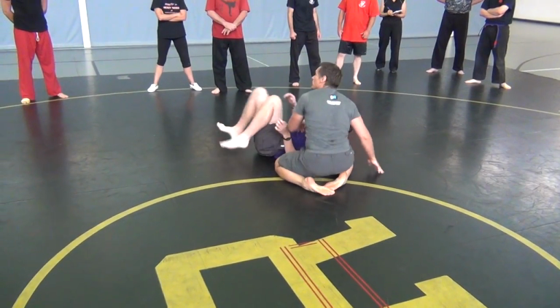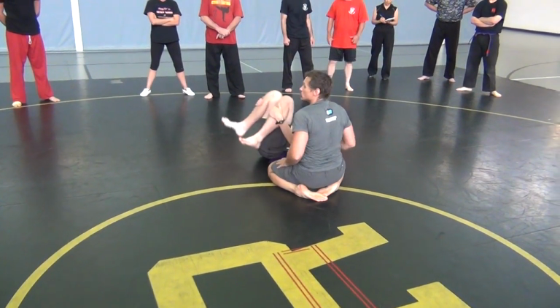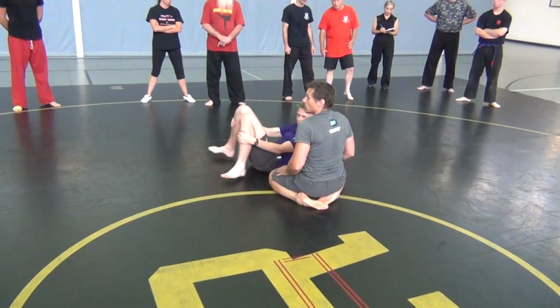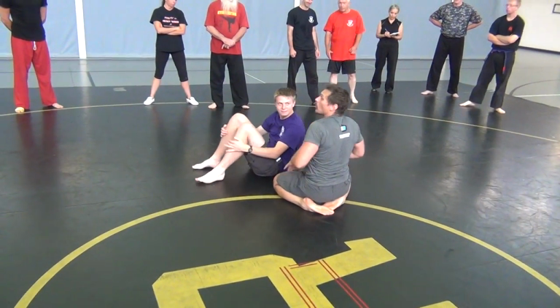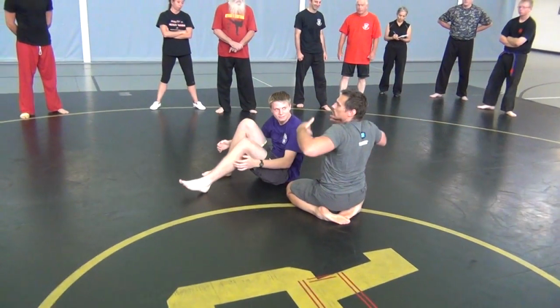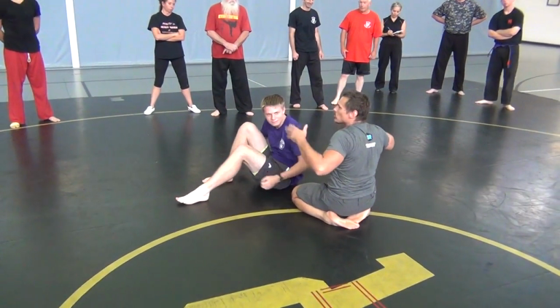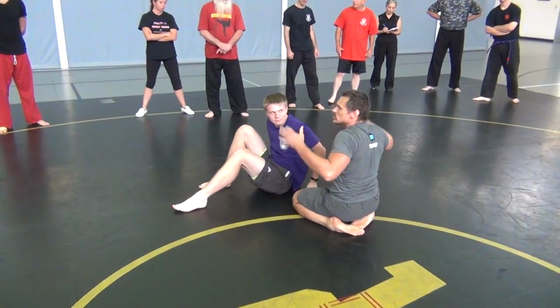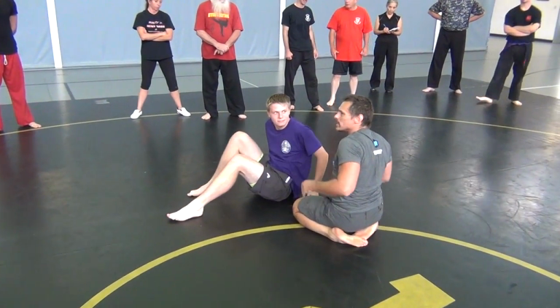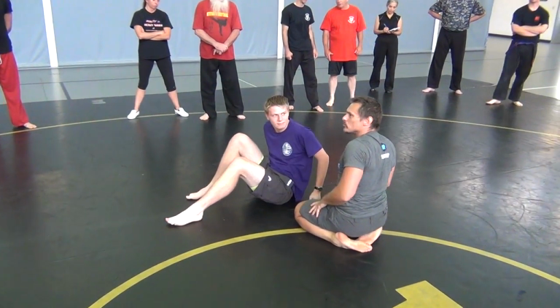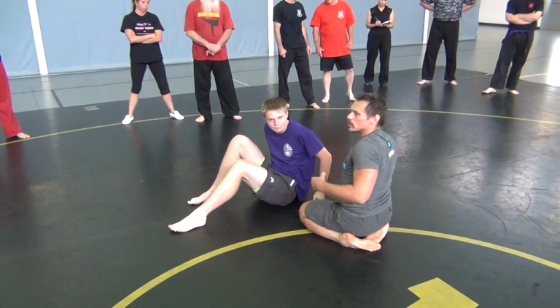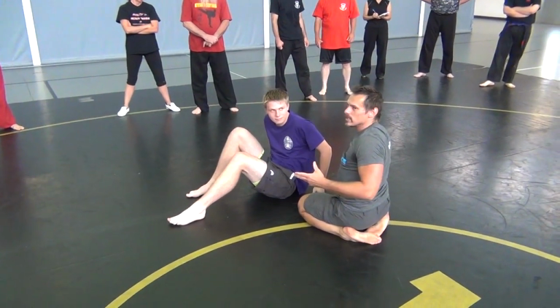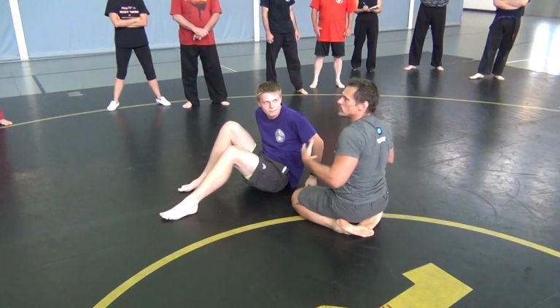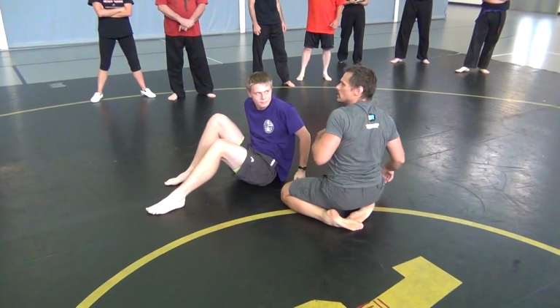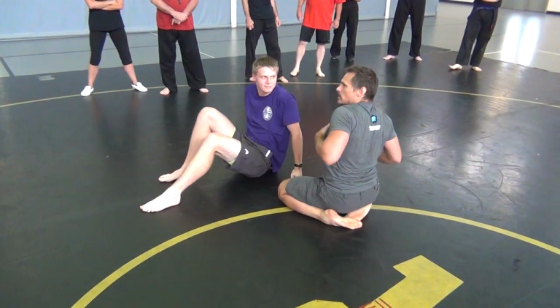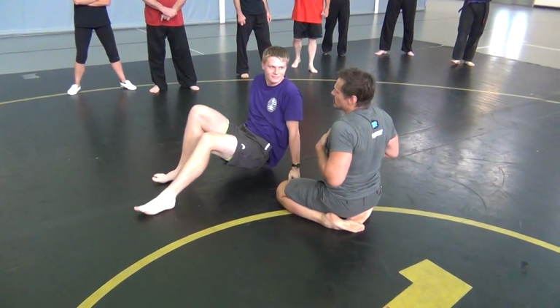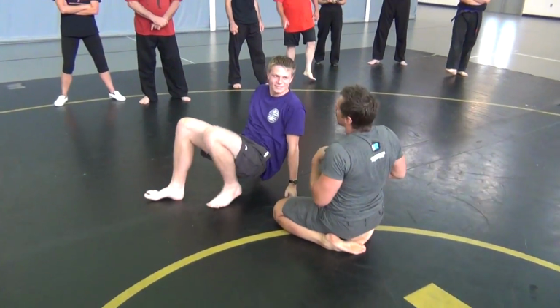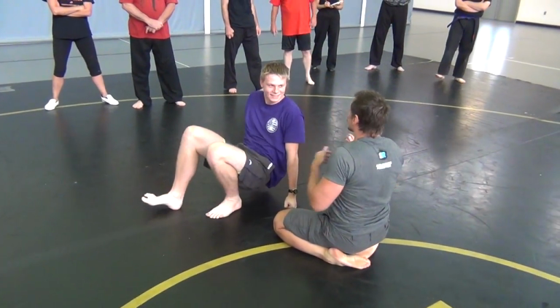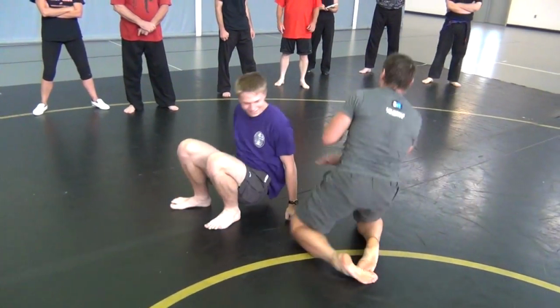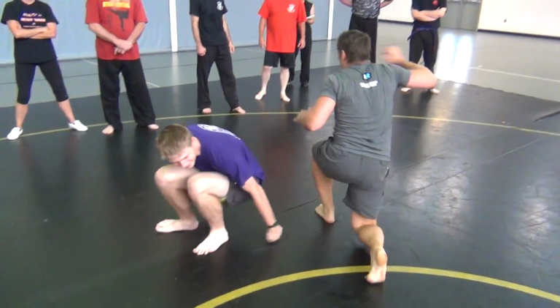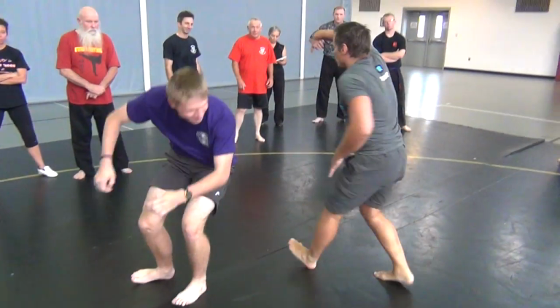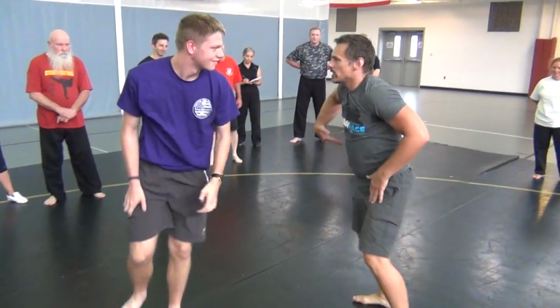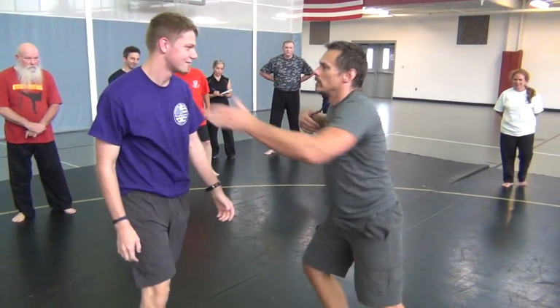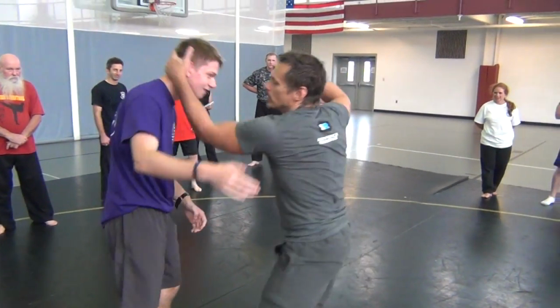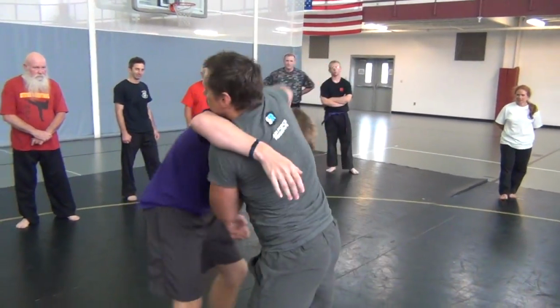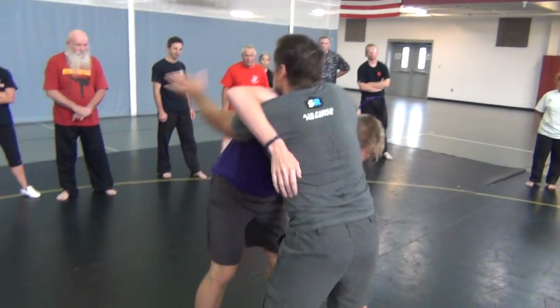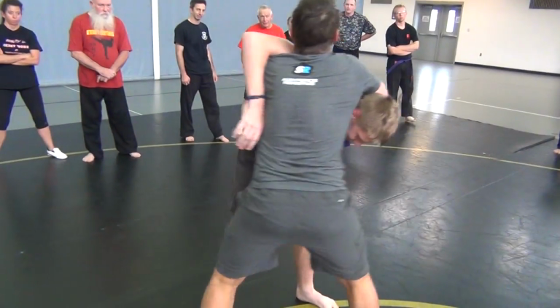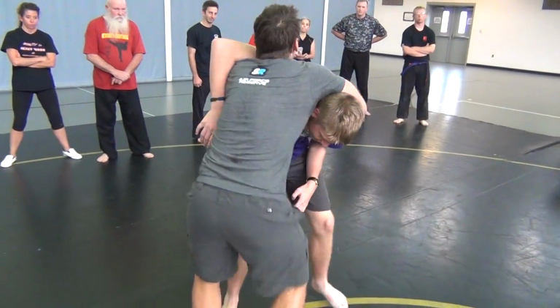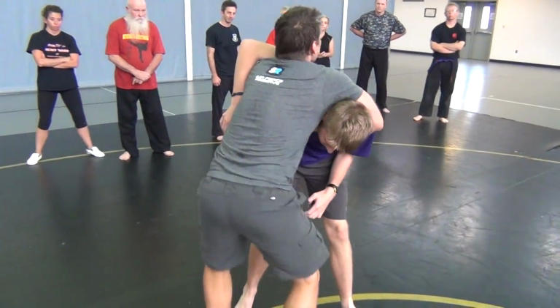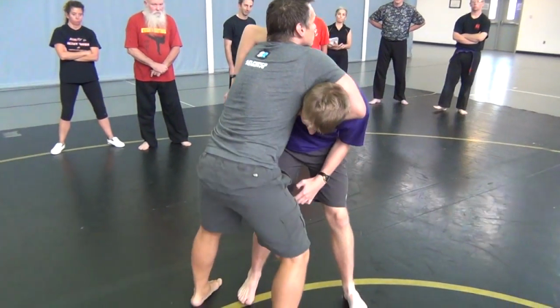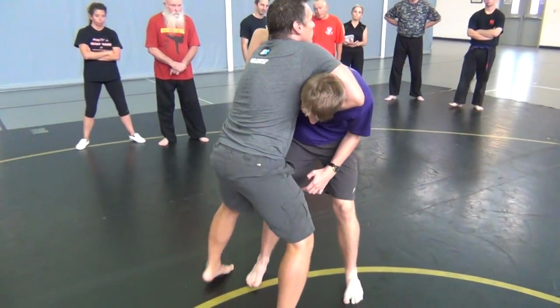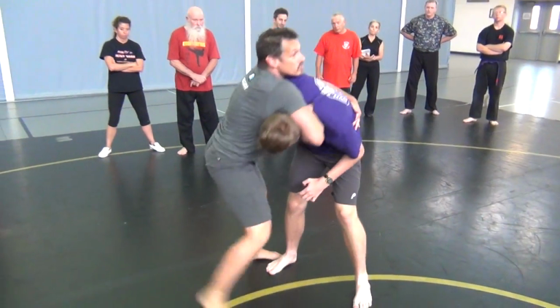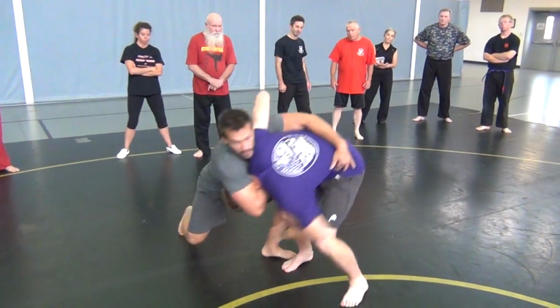Down position. We don't like to do big, crazy wind-up throws because it can hurt your knees if you do. Hook the hand, back step, change elevation.